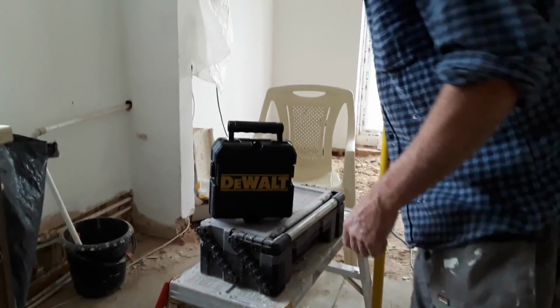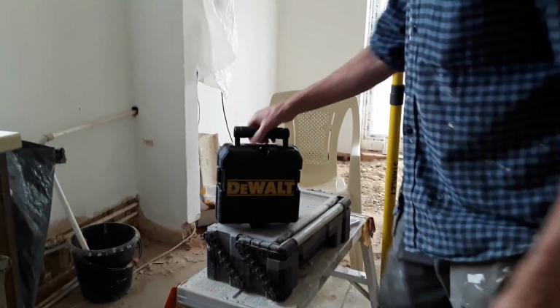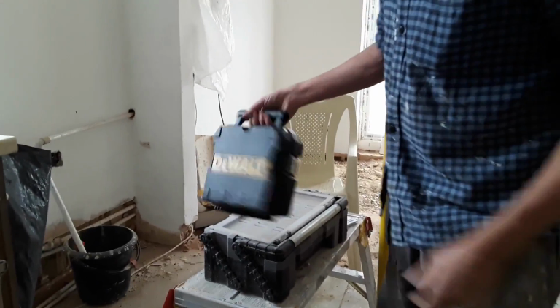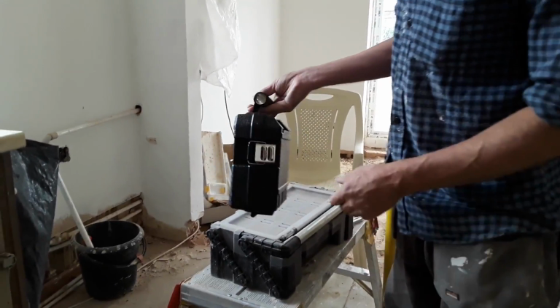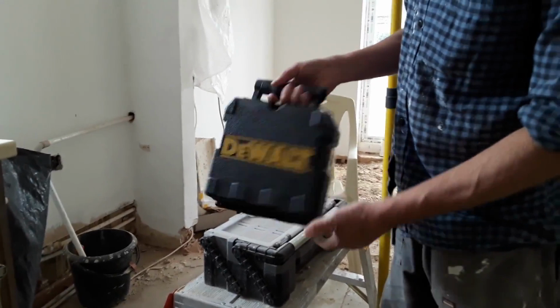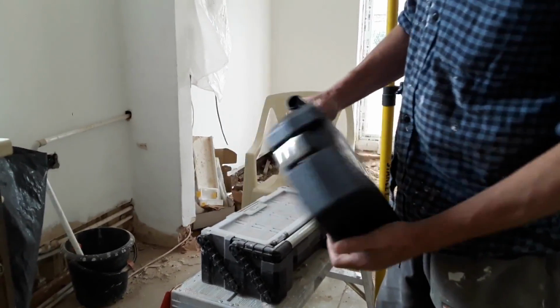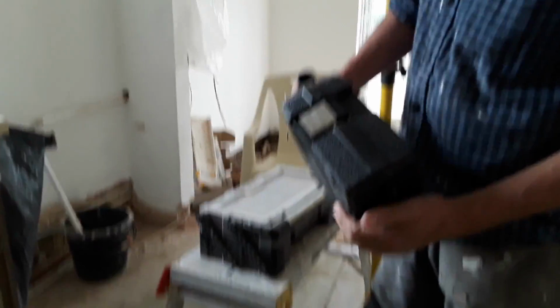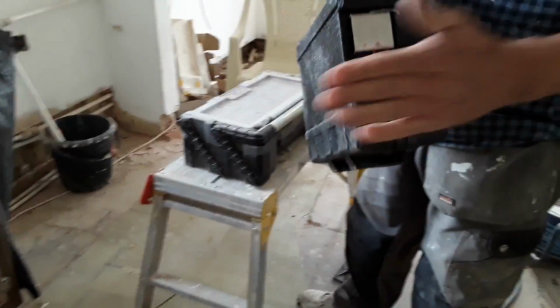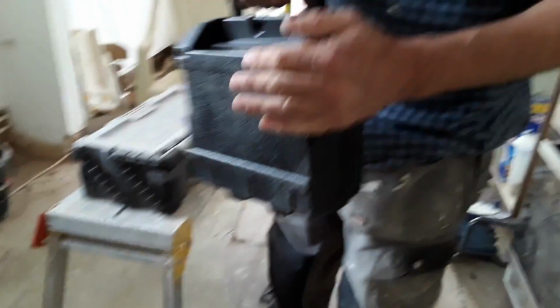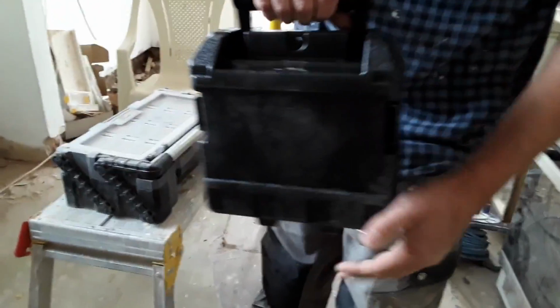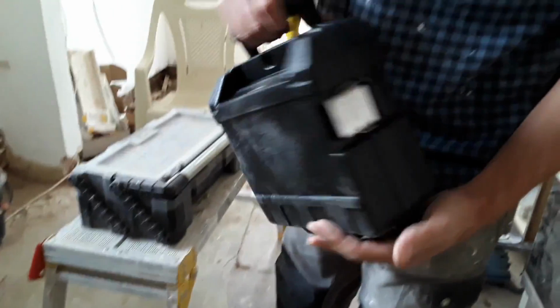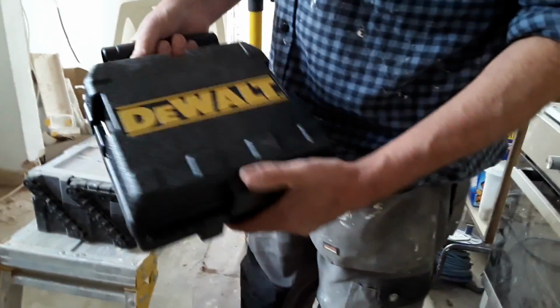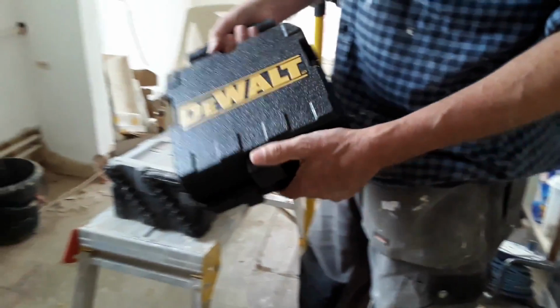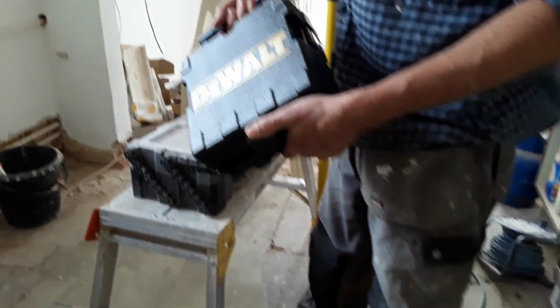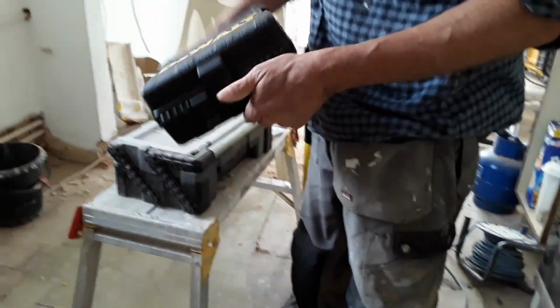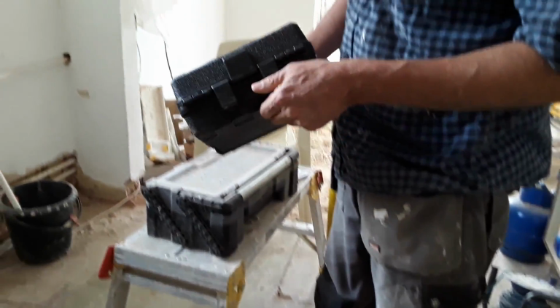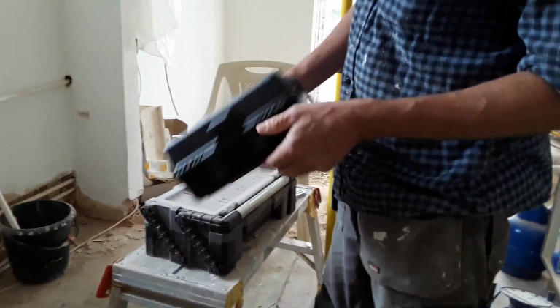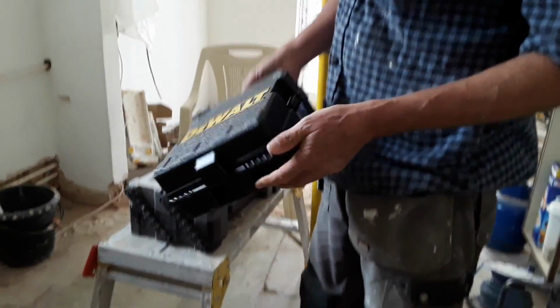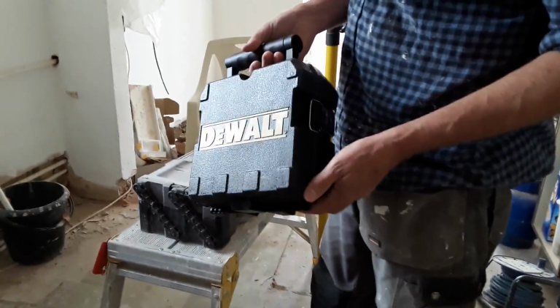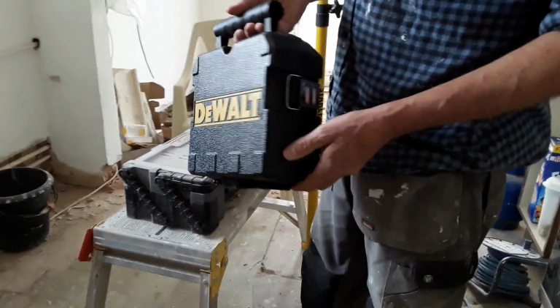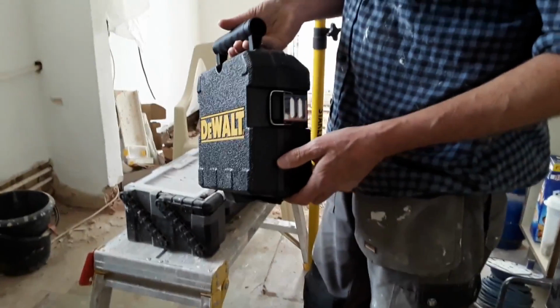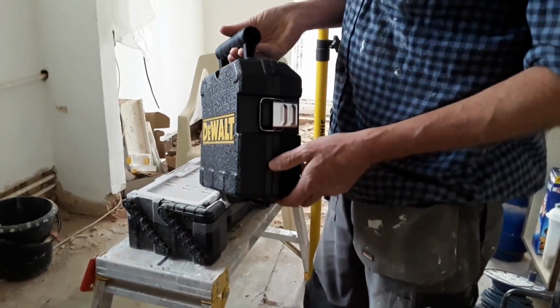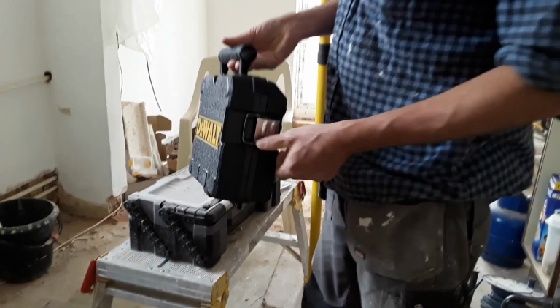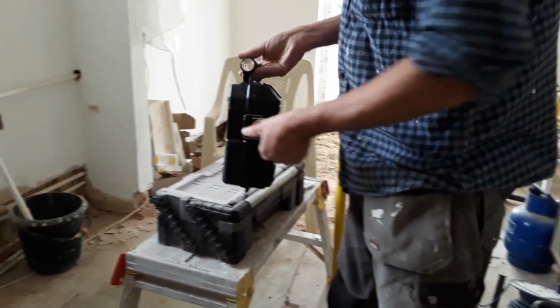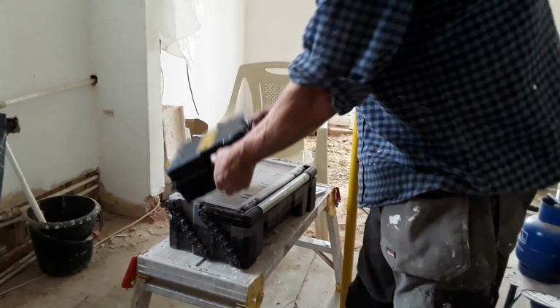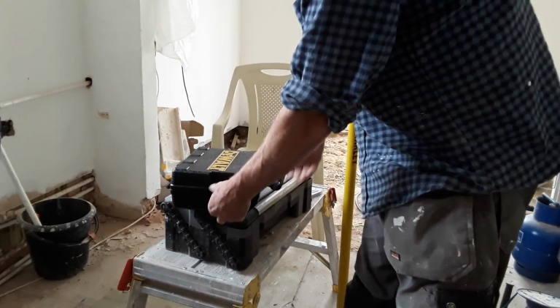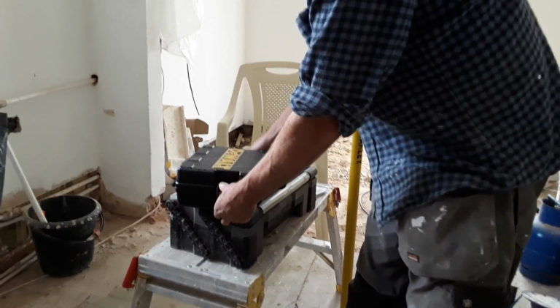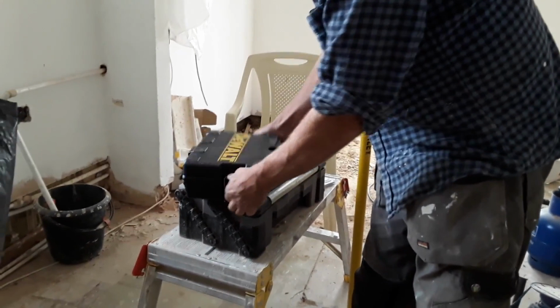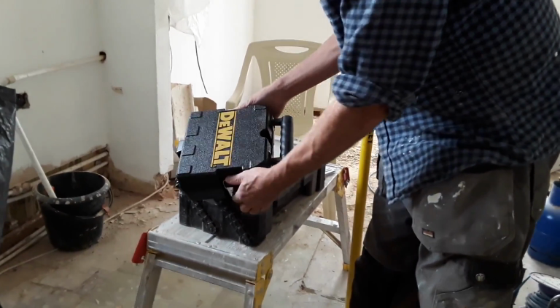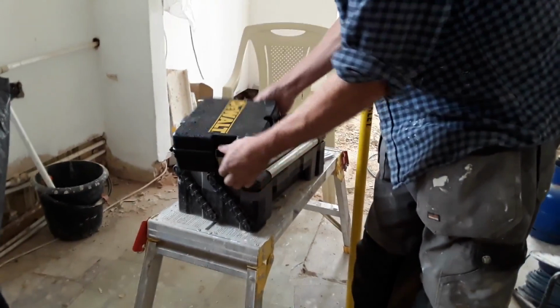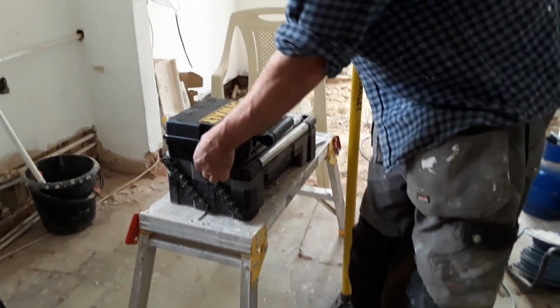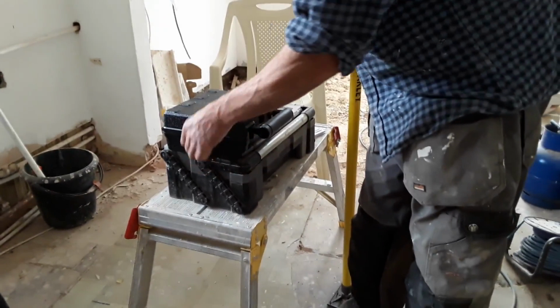I was very surprised and pleased — it comes in very nice, hardy packaging, which you don't normally get with other tools. You usually get a bare bones one. This is very good; comes in a nice case, very well protected.